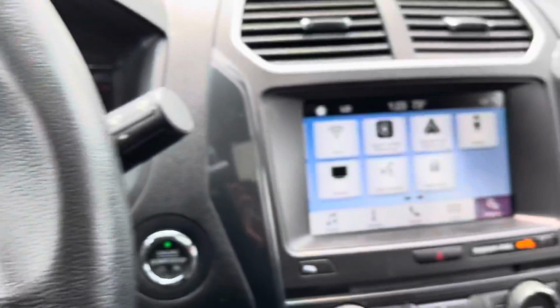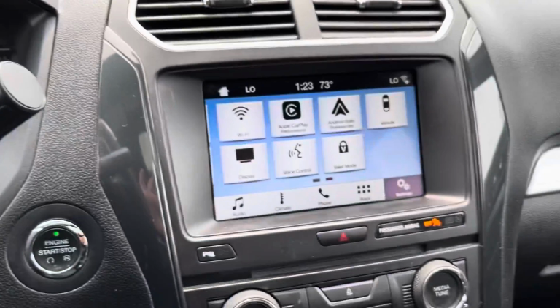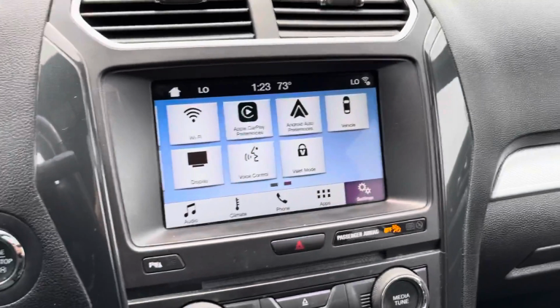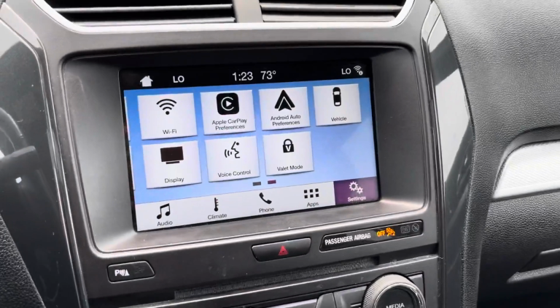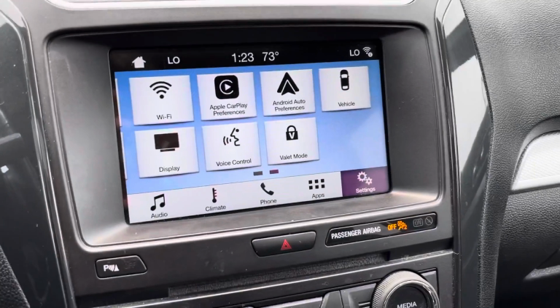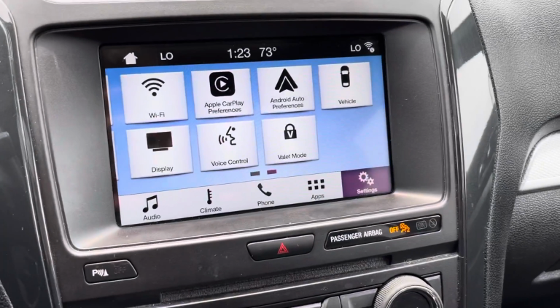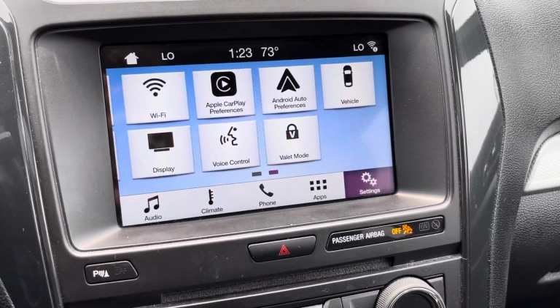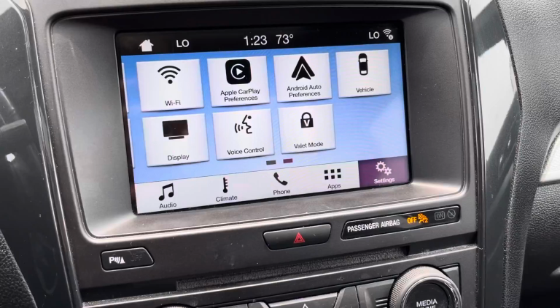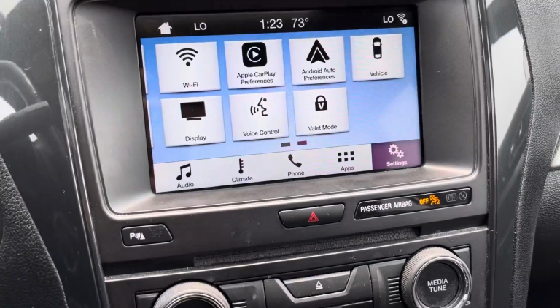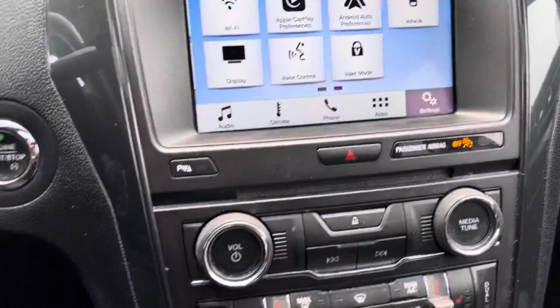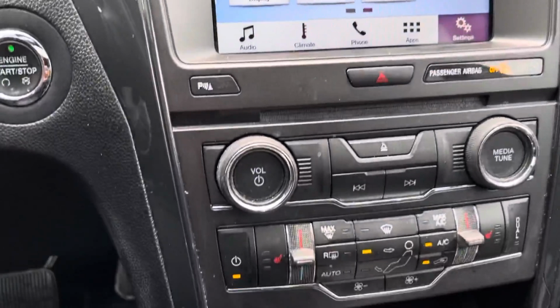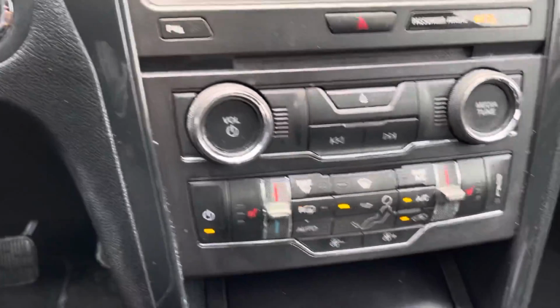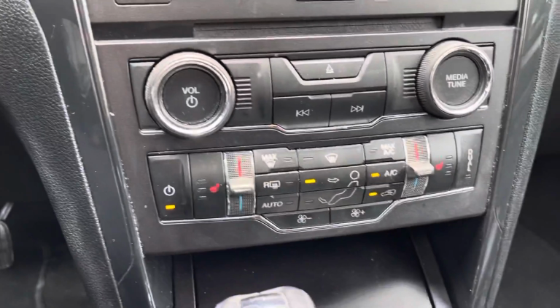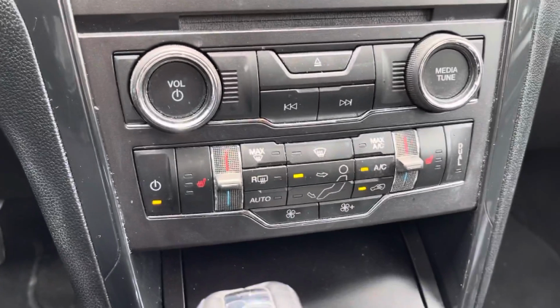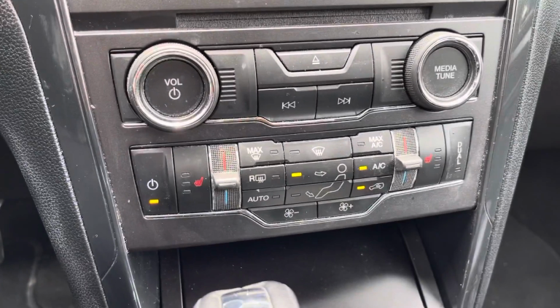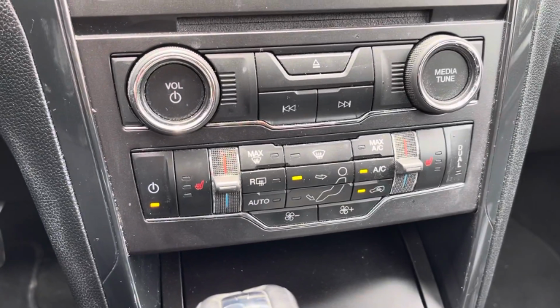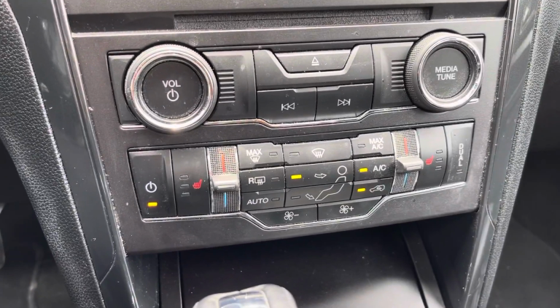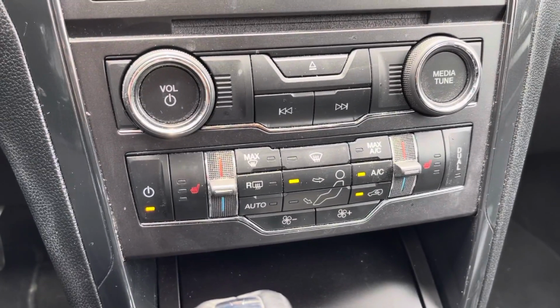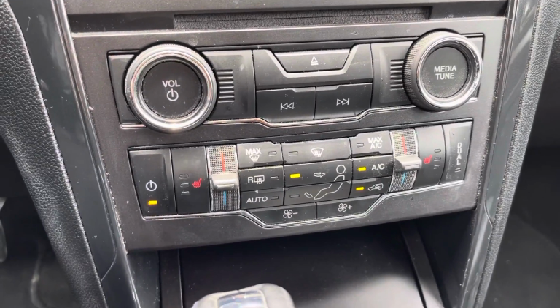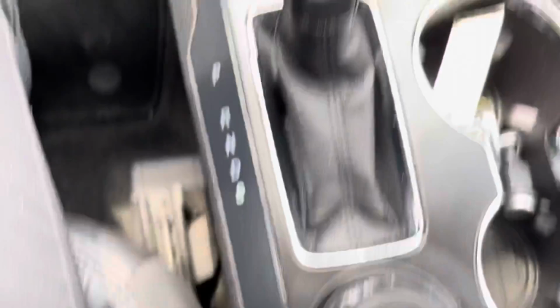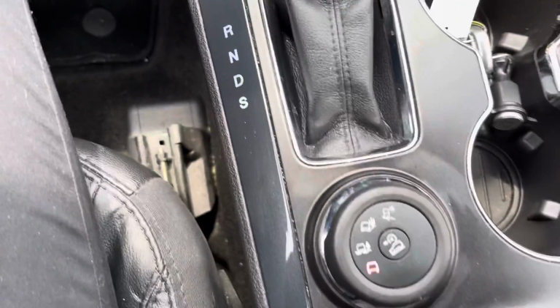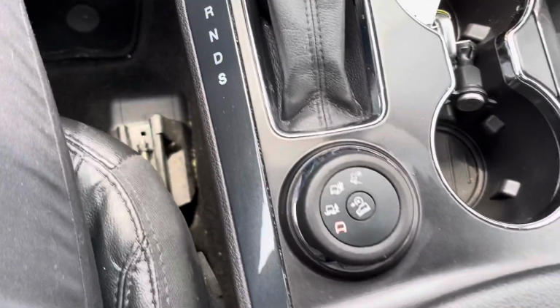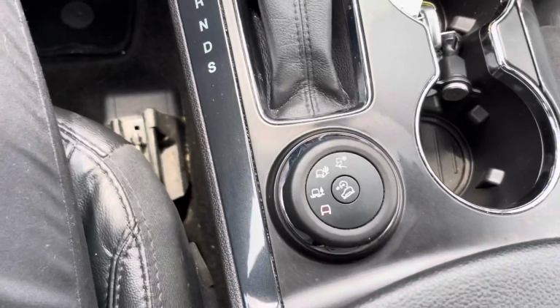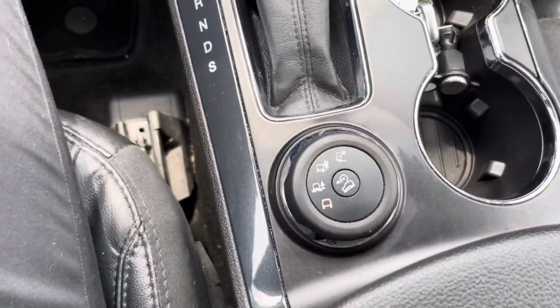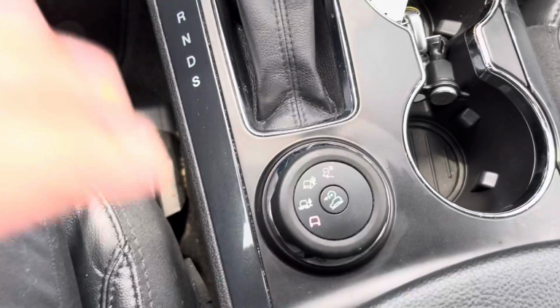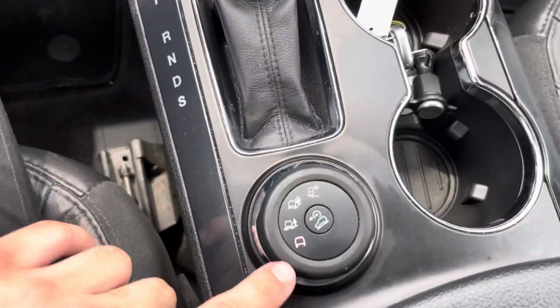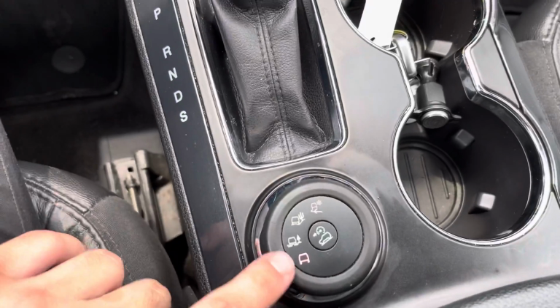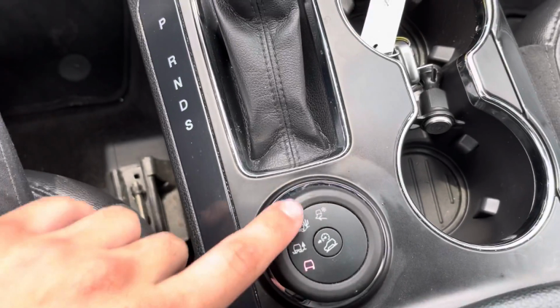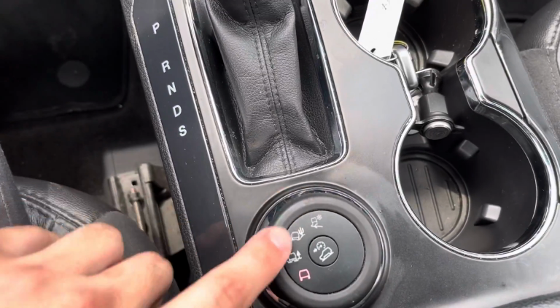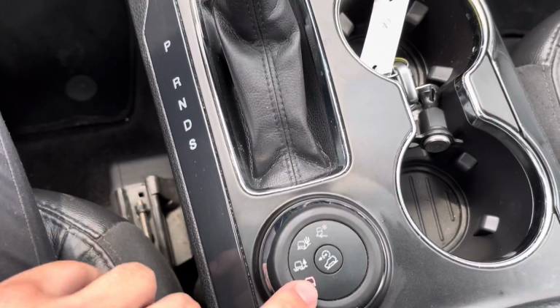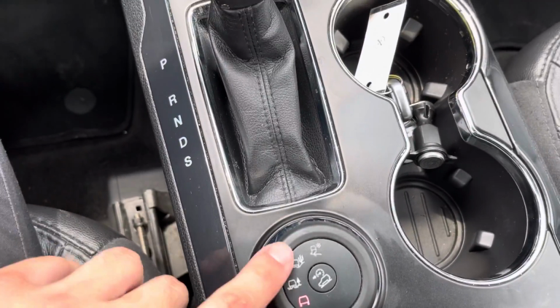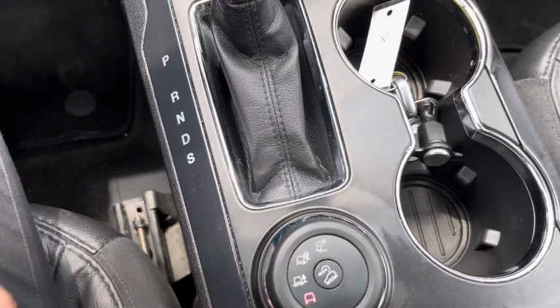It comes with the Apple CarPlay you guys were looking for. It also does have the heated seats down there, and different drivetrain modes for off-roading if needed.